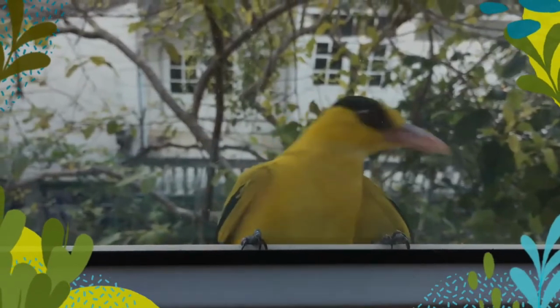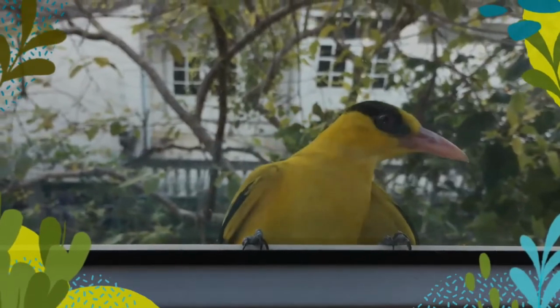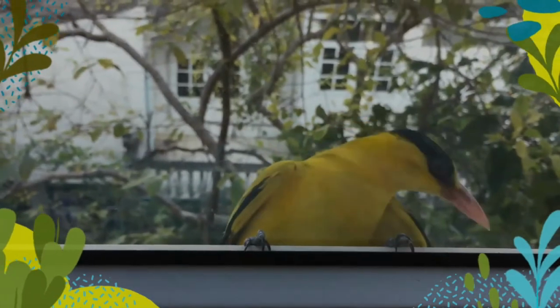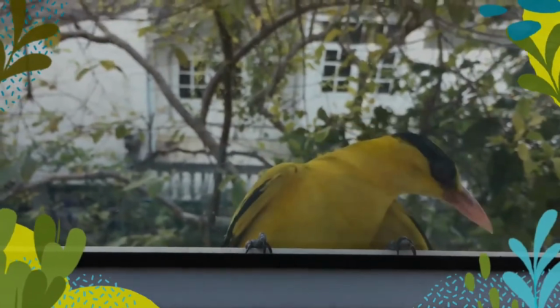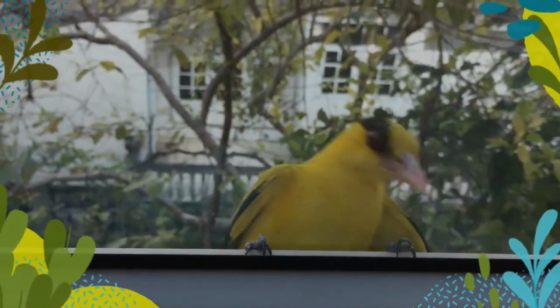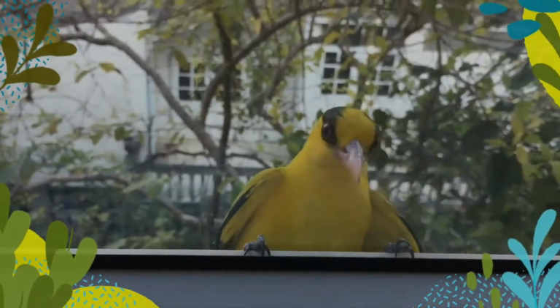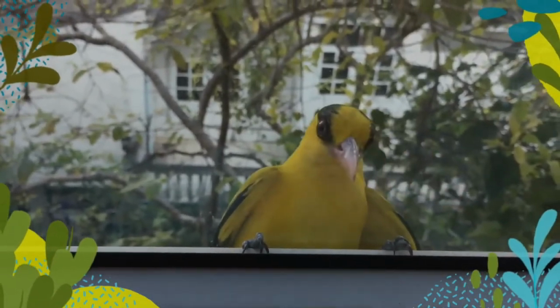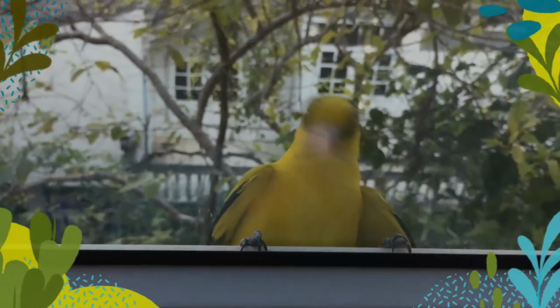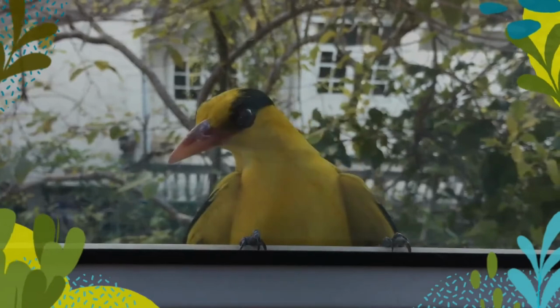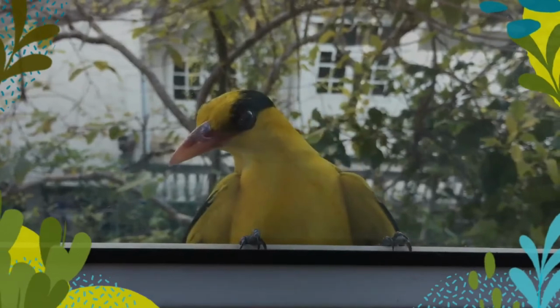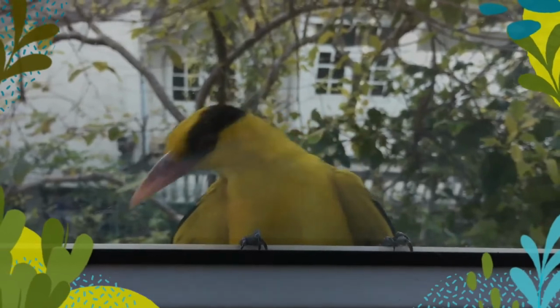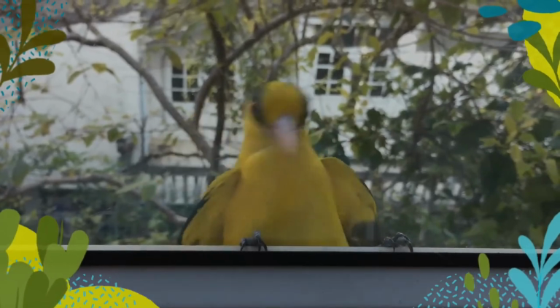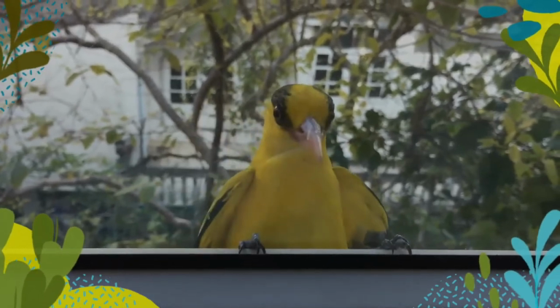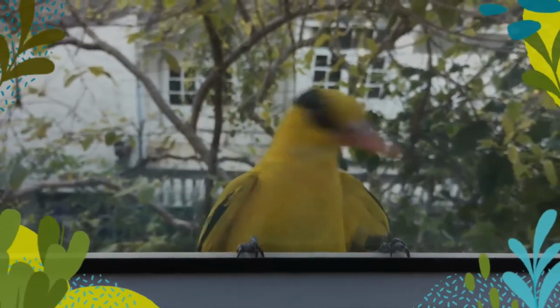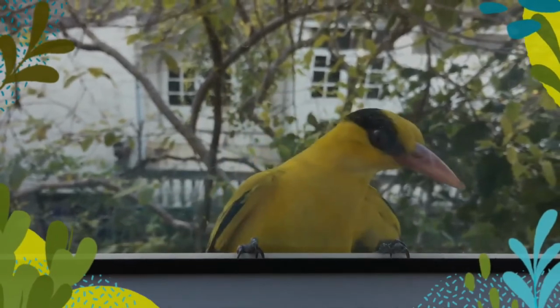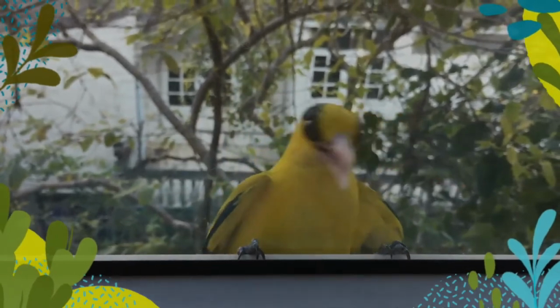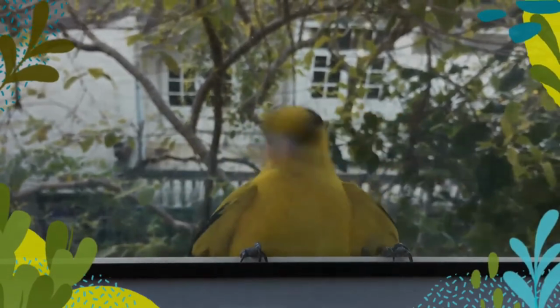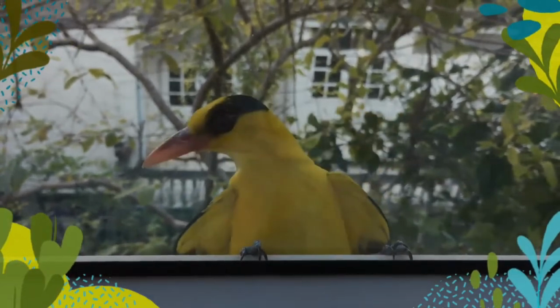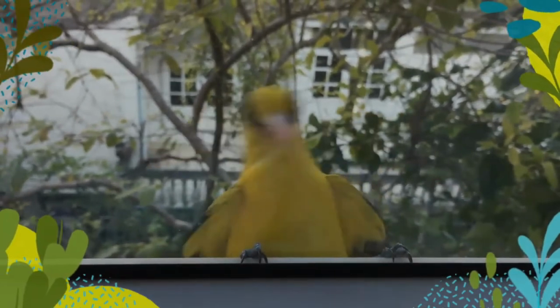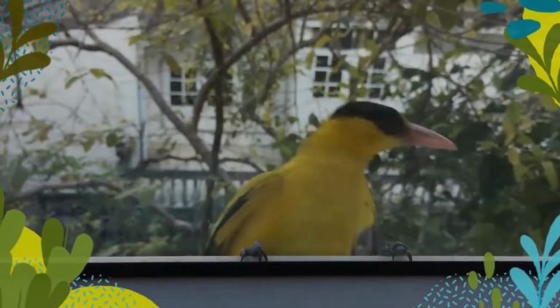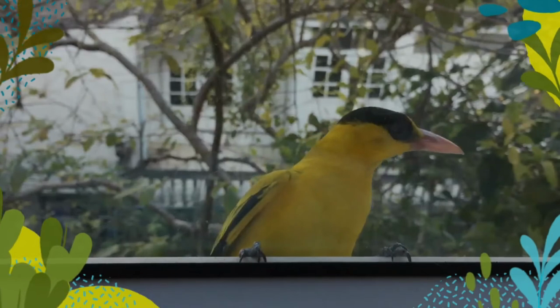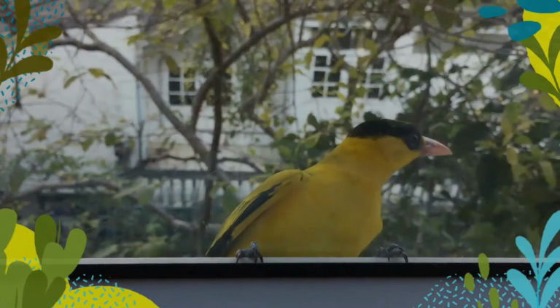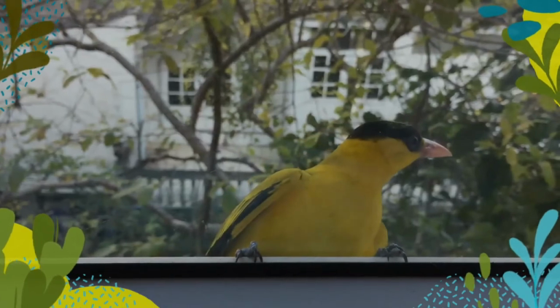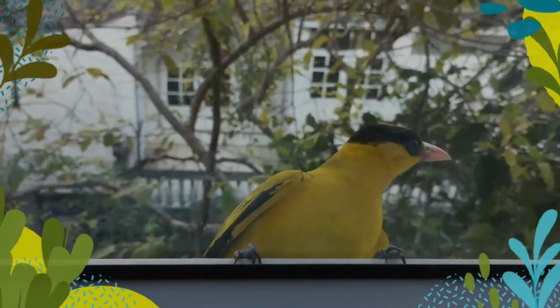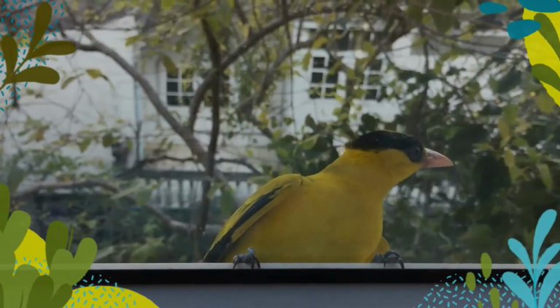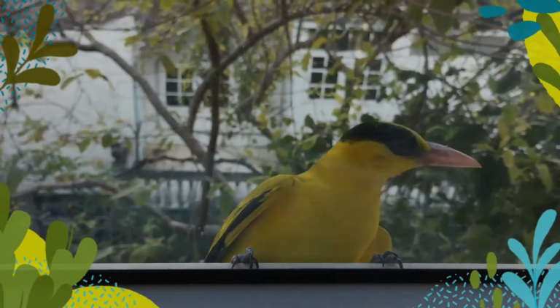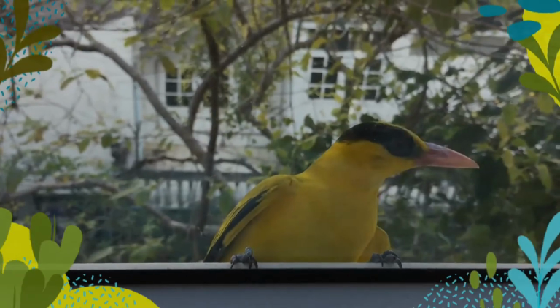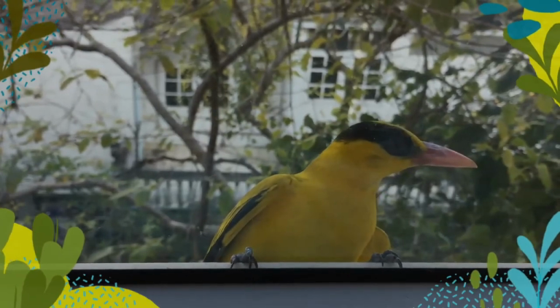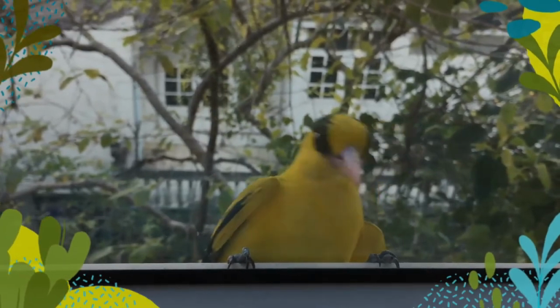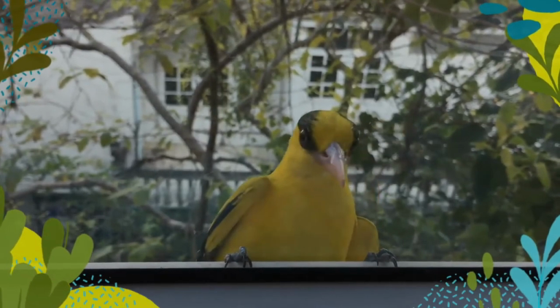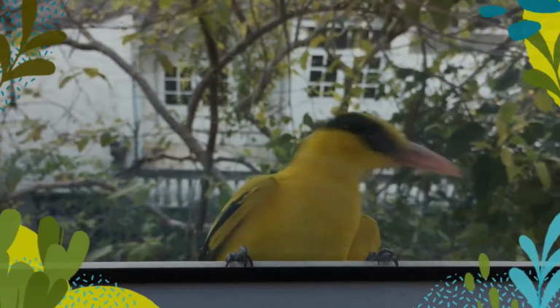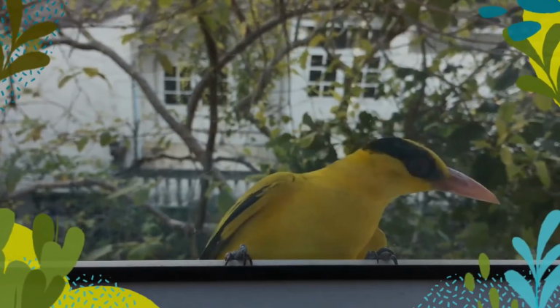The adult male has the central tail feathers tipped yellow and the lateral ones are more broadly yellow. The female has the mantle color more greenish or olive.